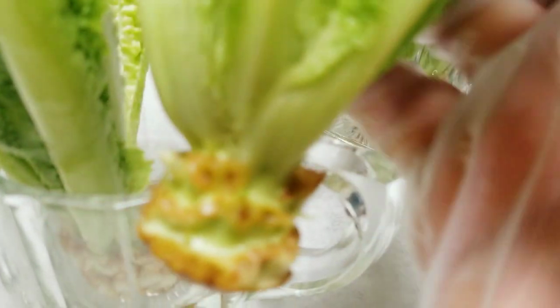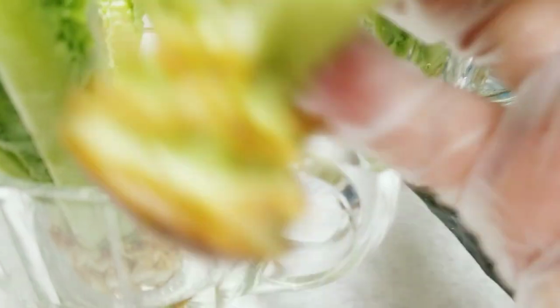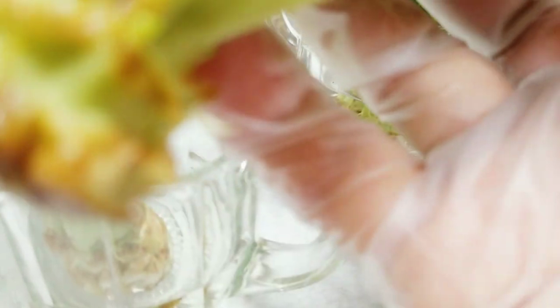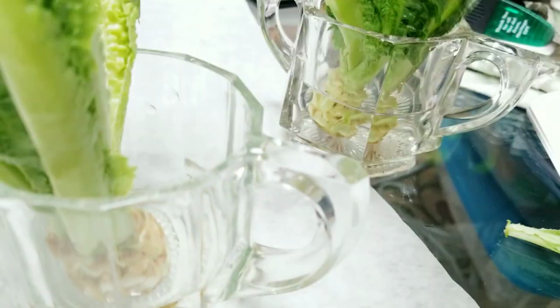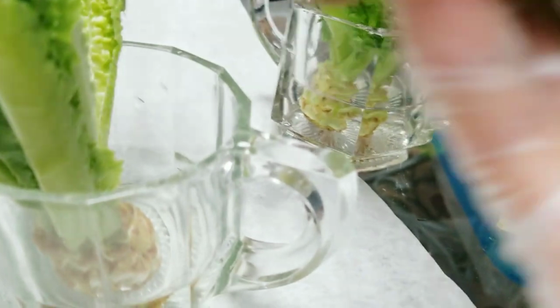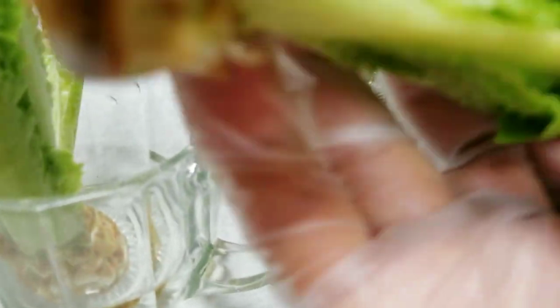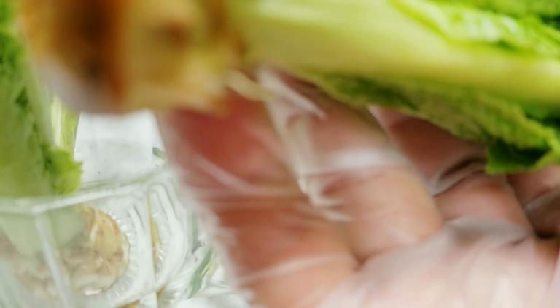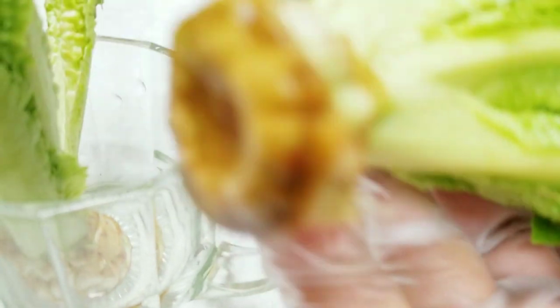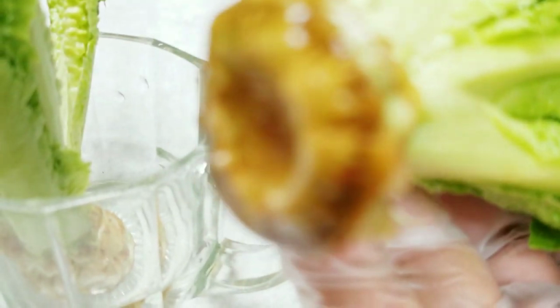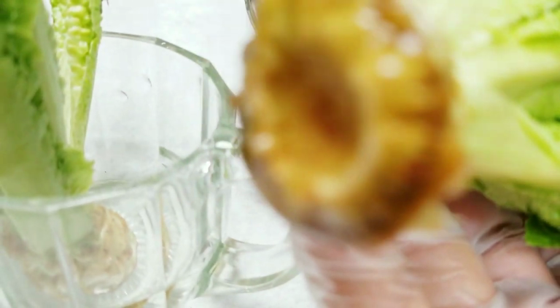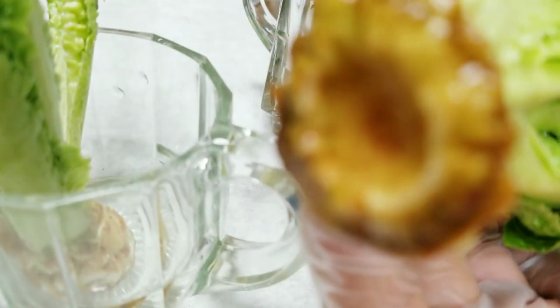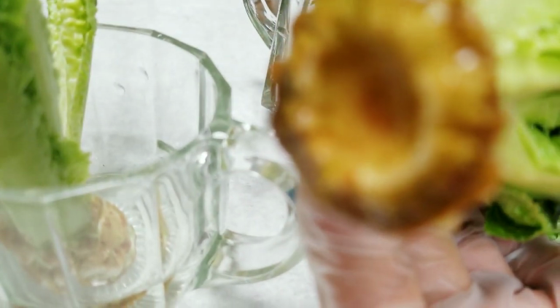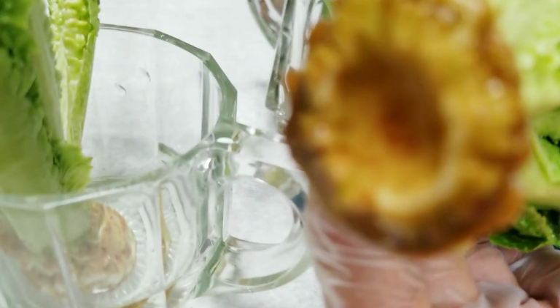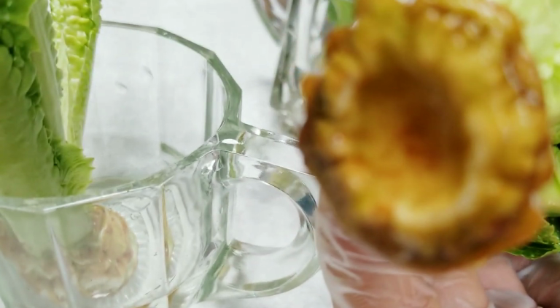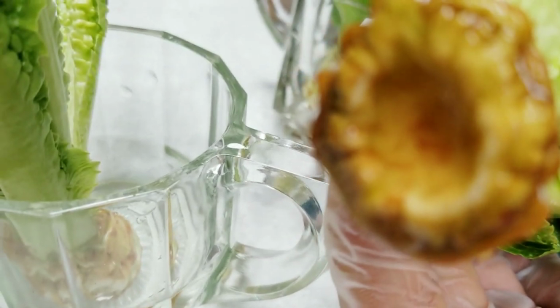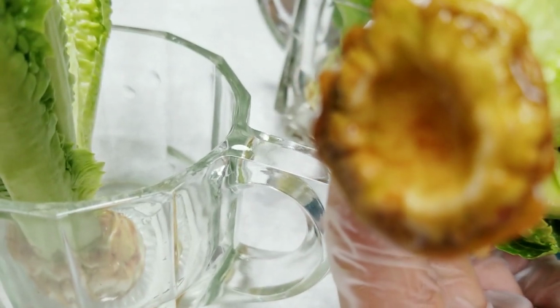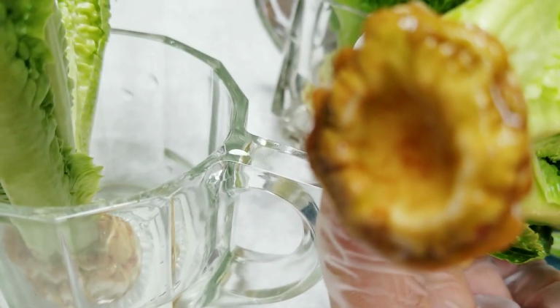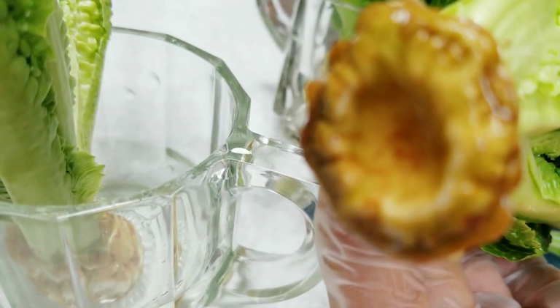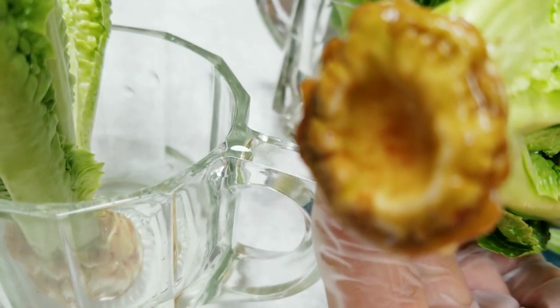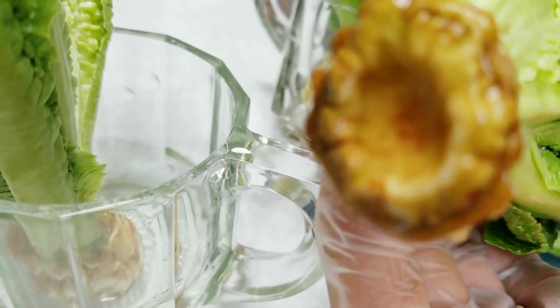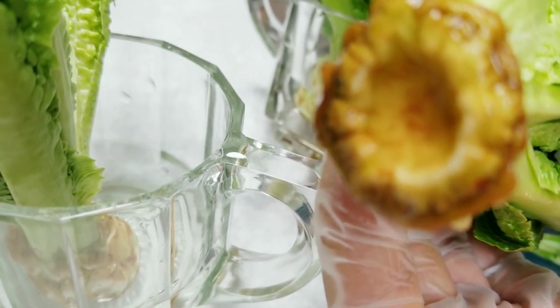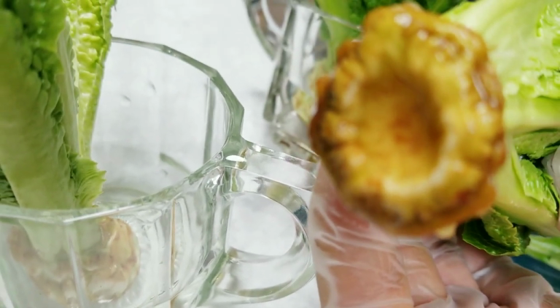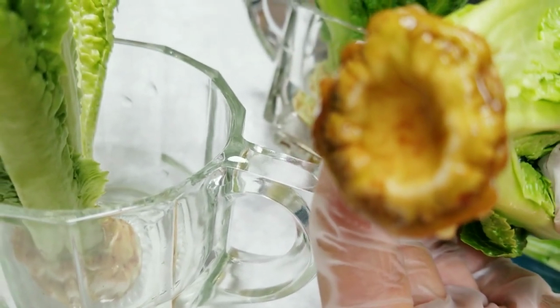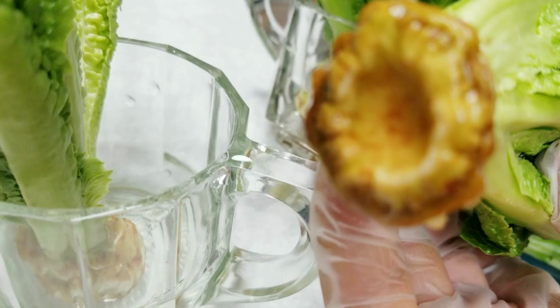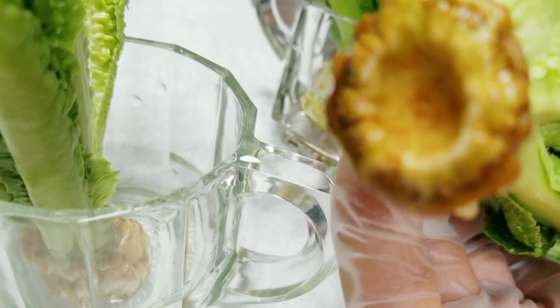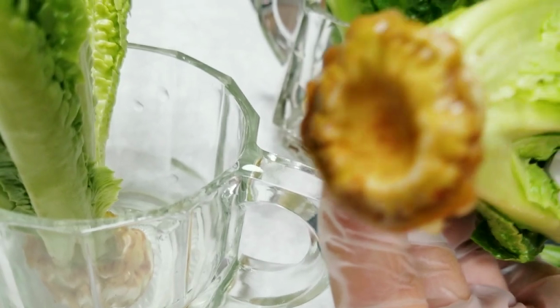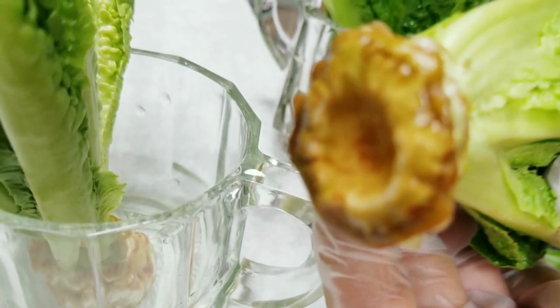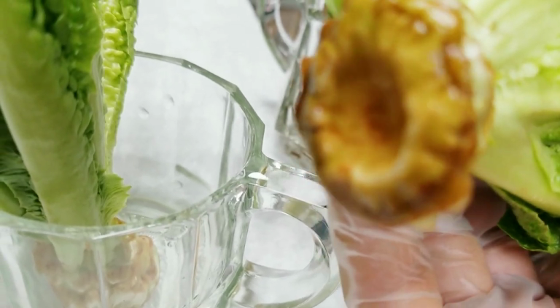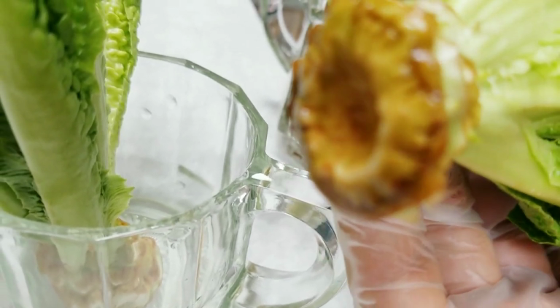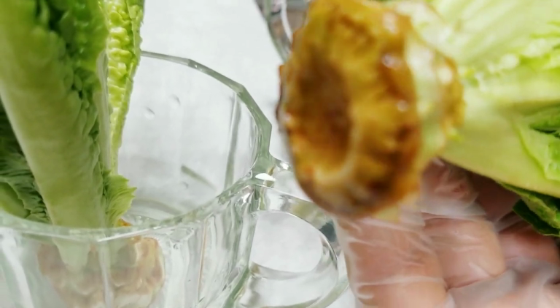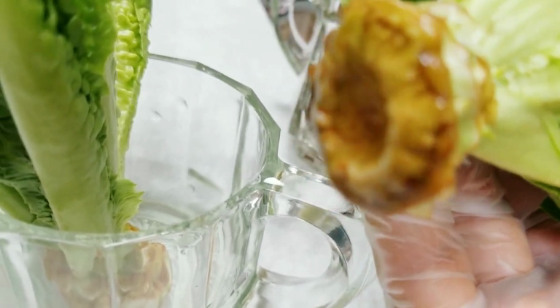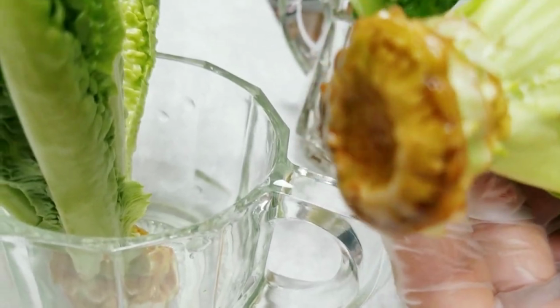They are about to root. This one is about to root — look at that, see that white part over there? Those are the roots coming out, so this one is actually ready to be planted.